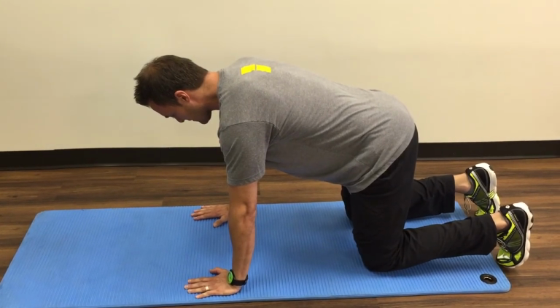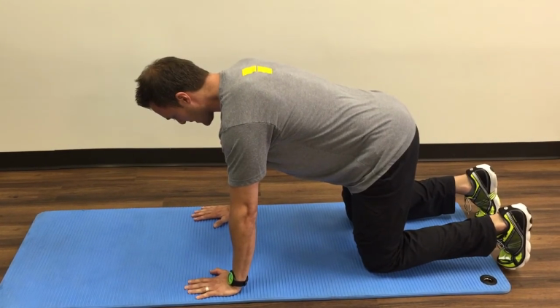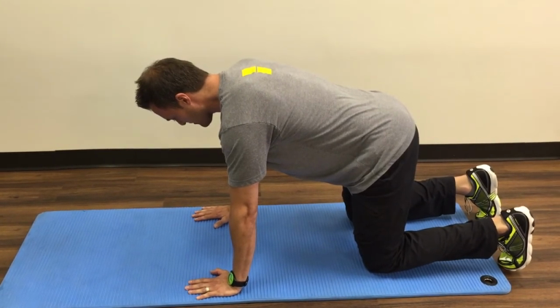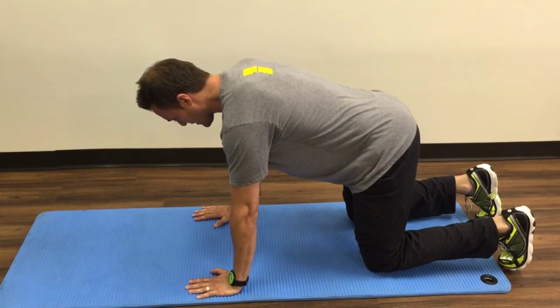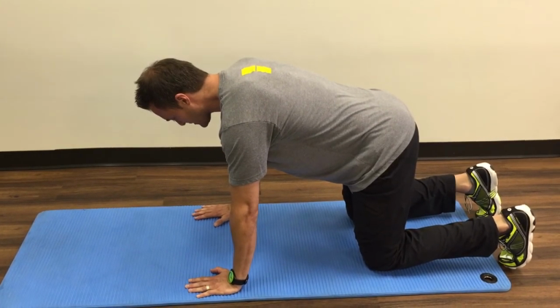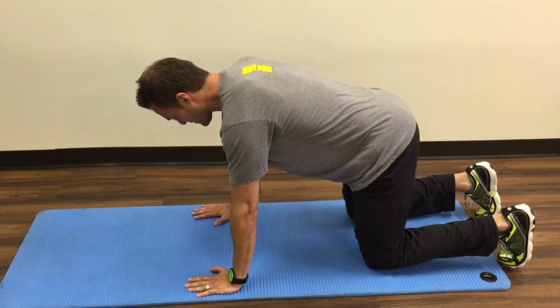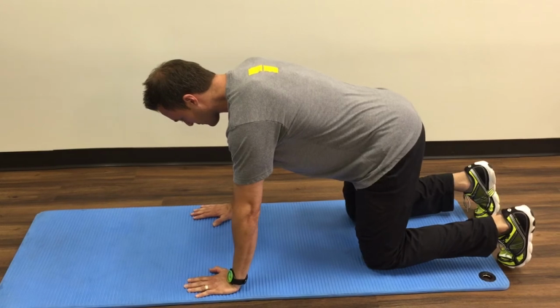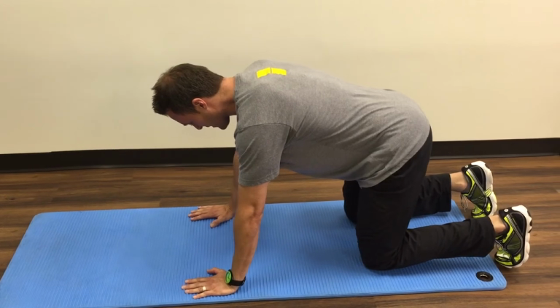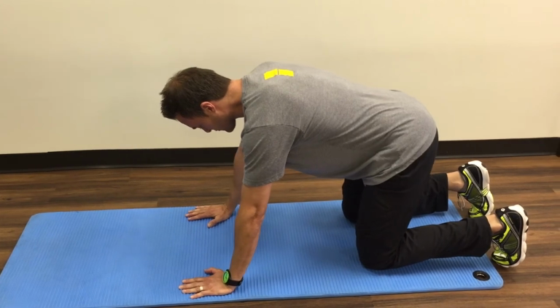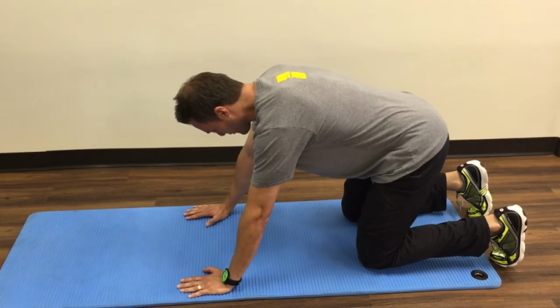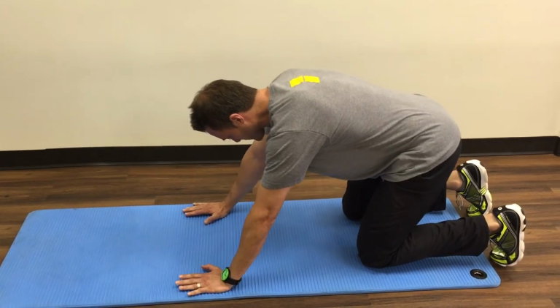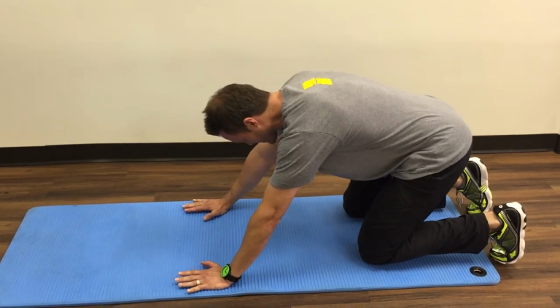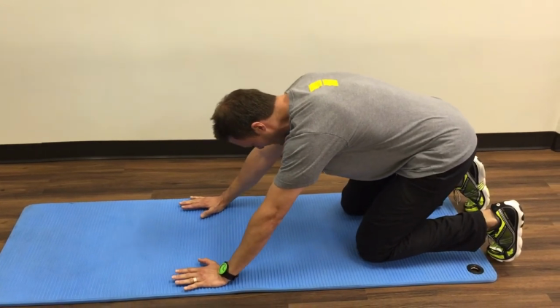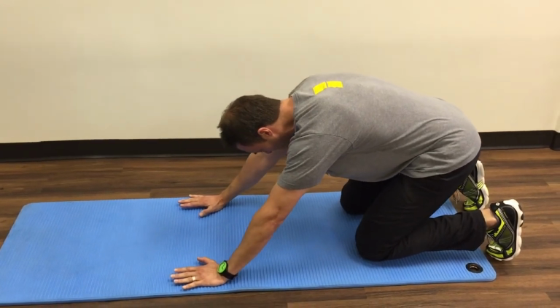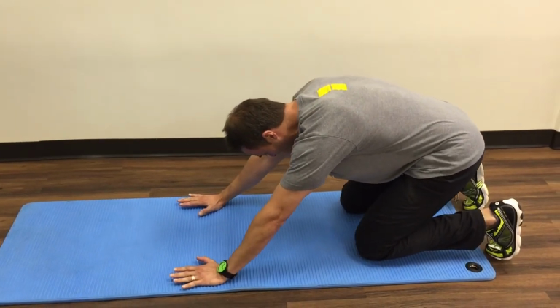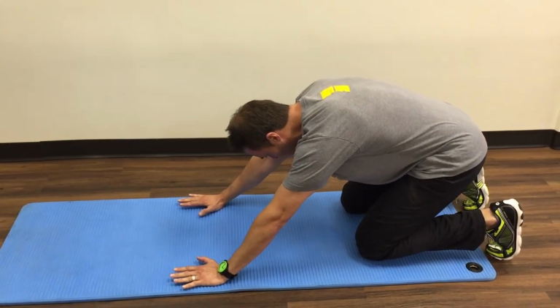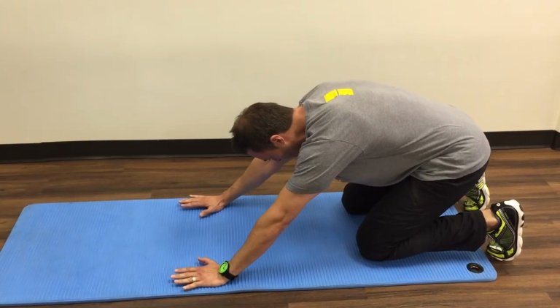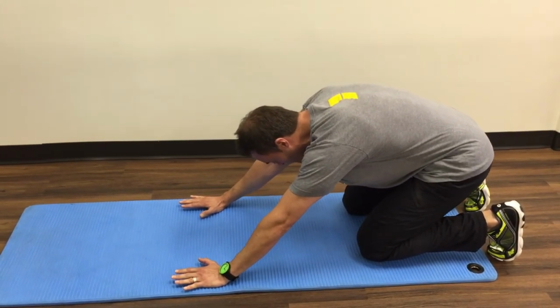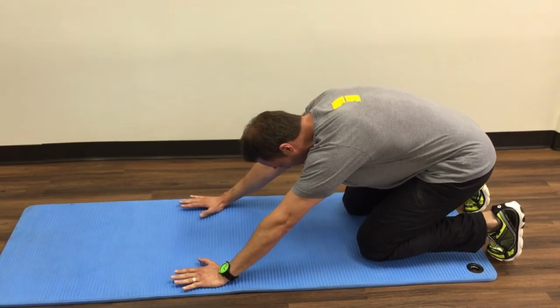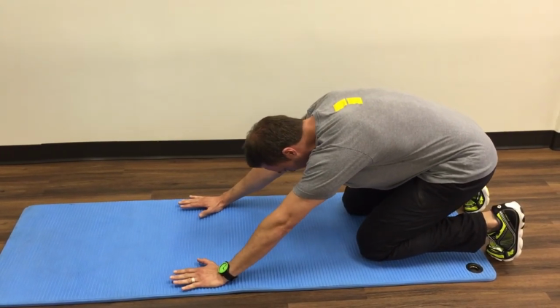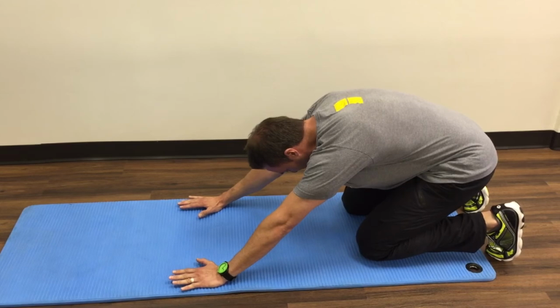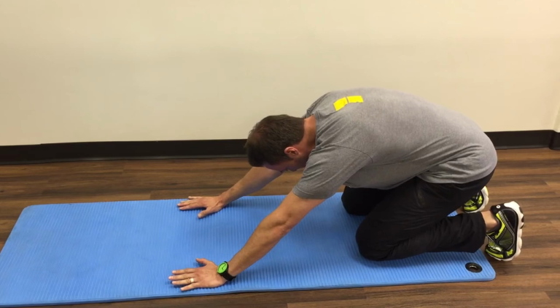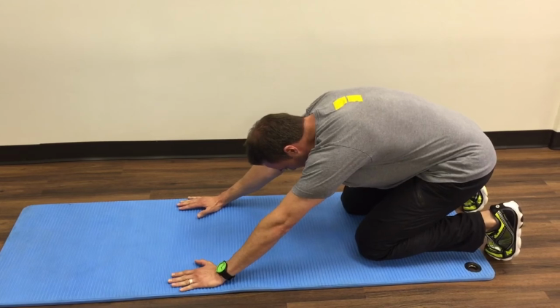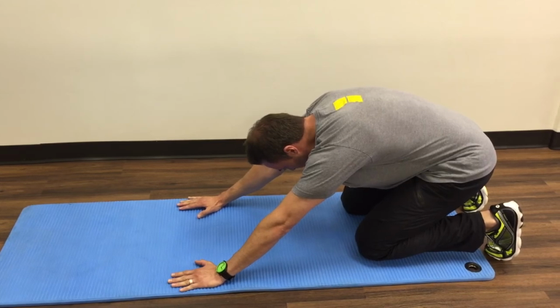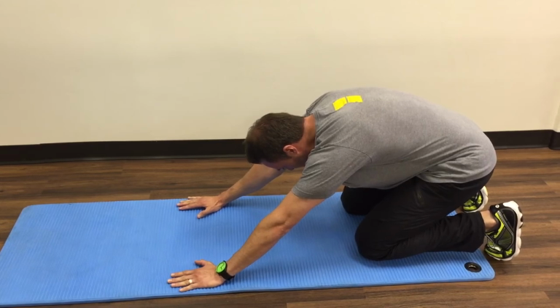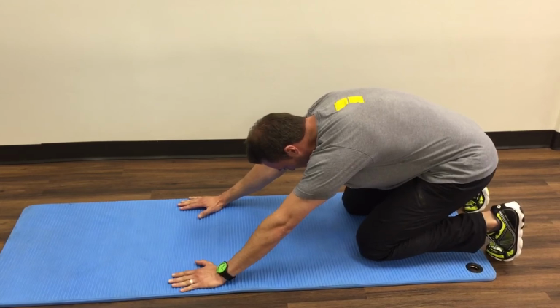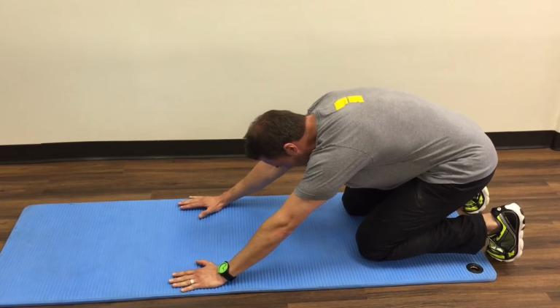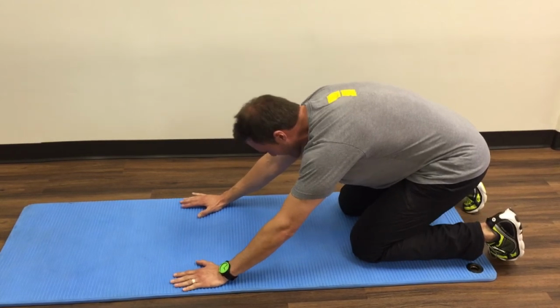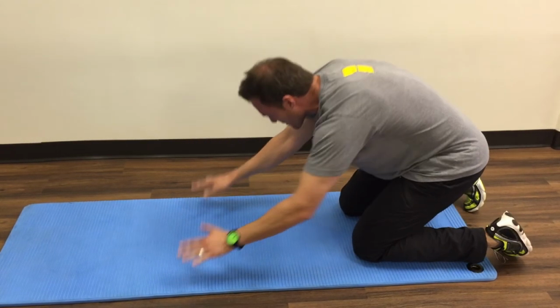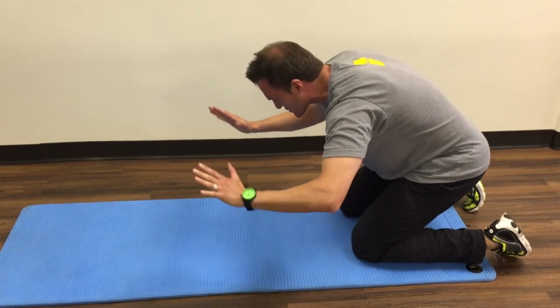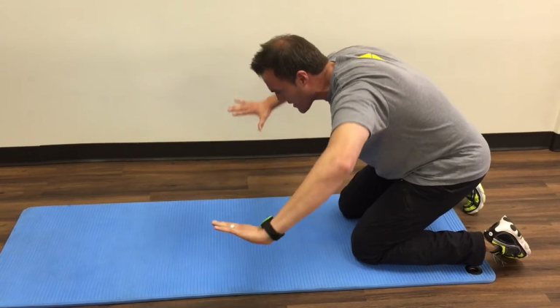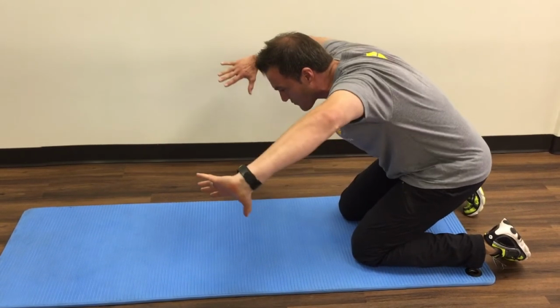From there, keep pressing into the floor as you push yourself back. You're not just falling back — you're pushing yourself back and really trying to feel those shoulder blades swing out.